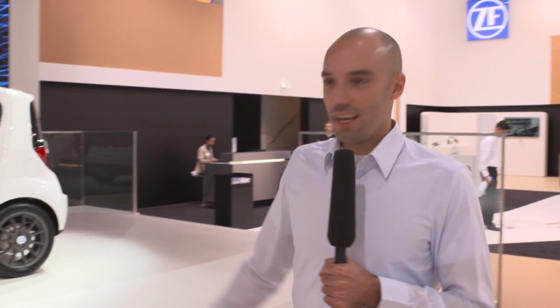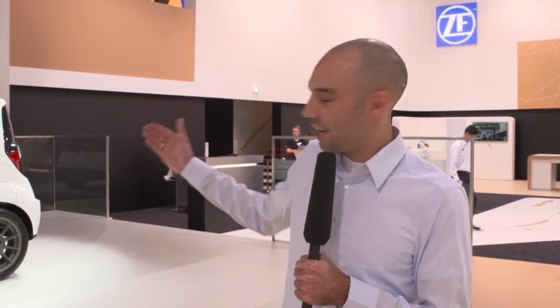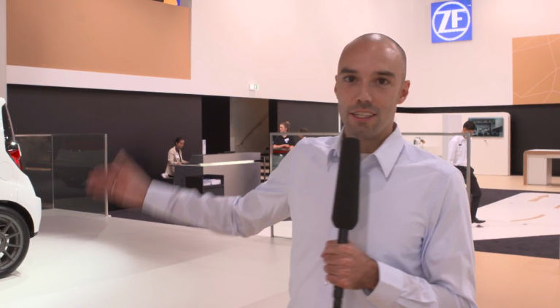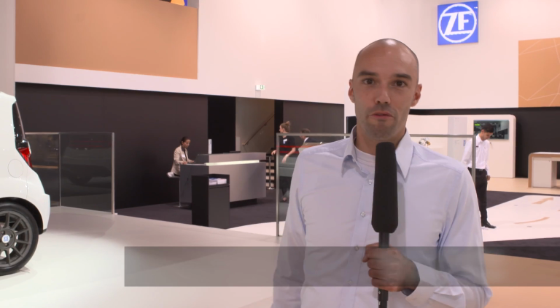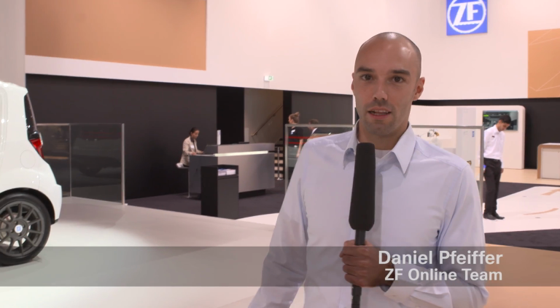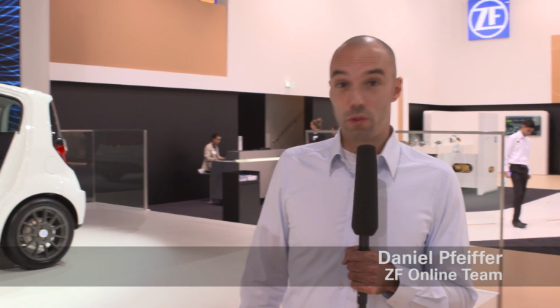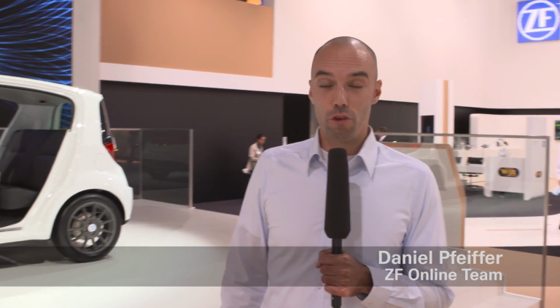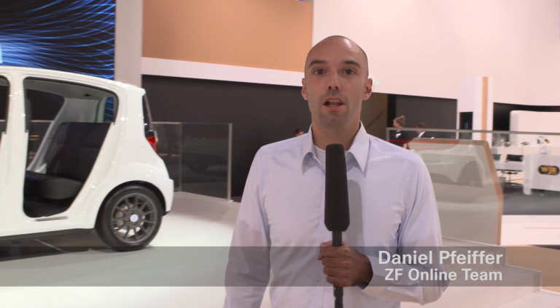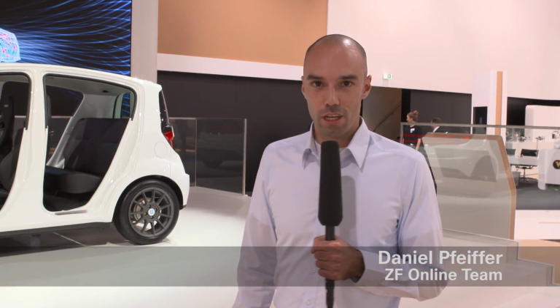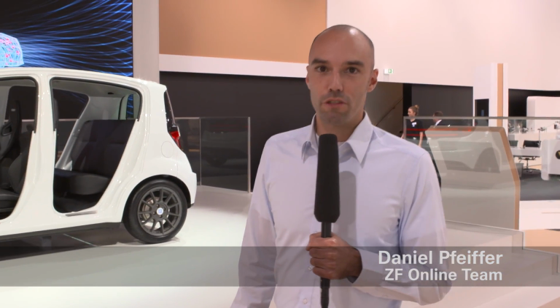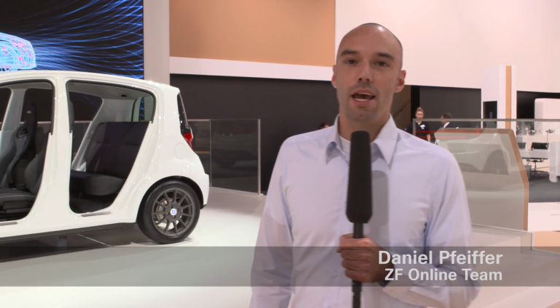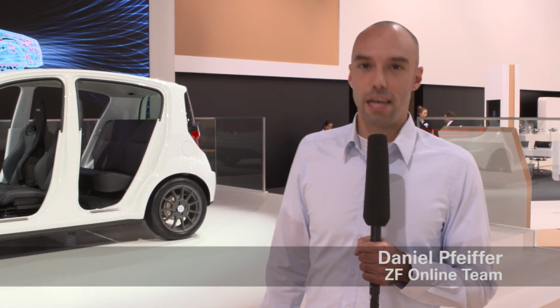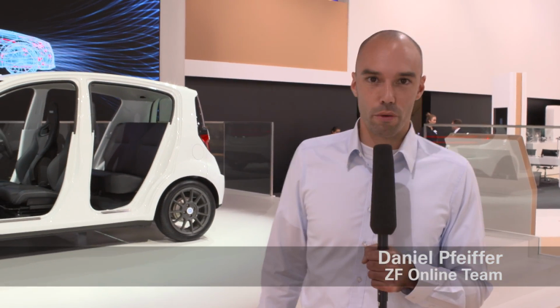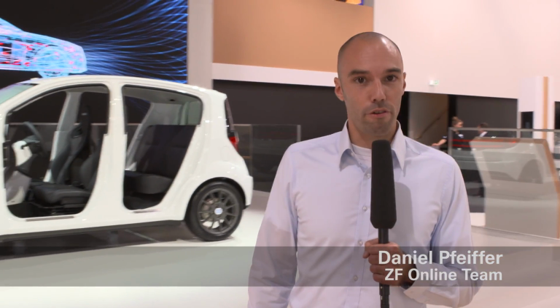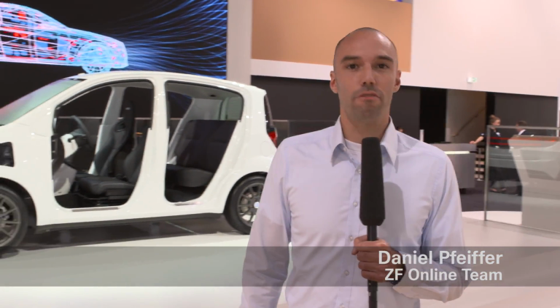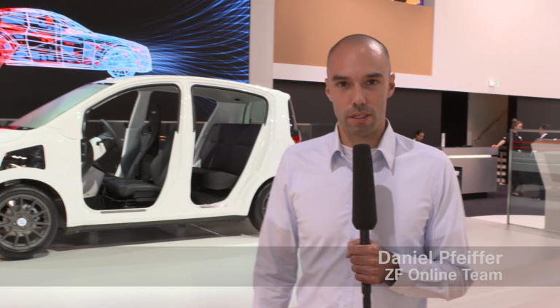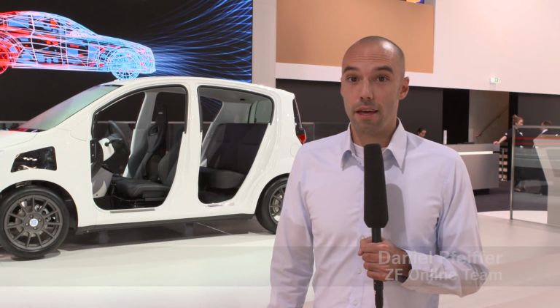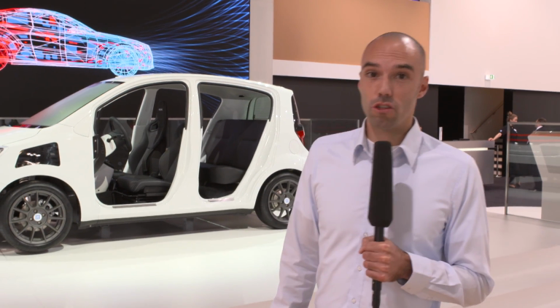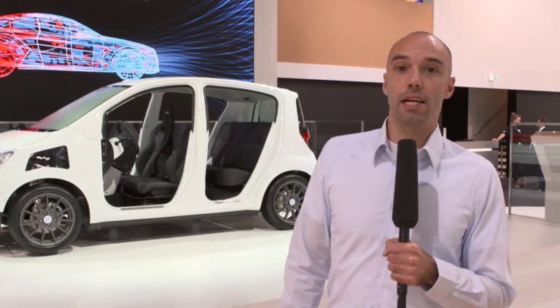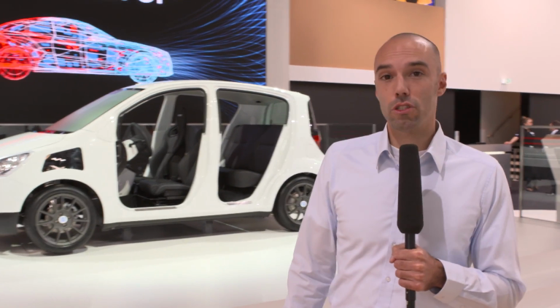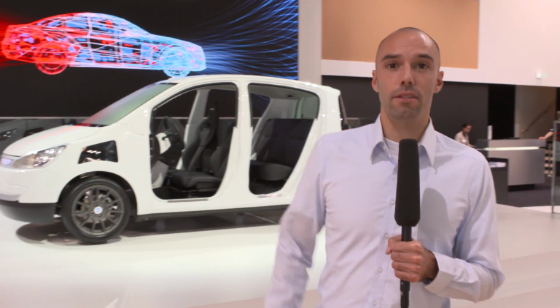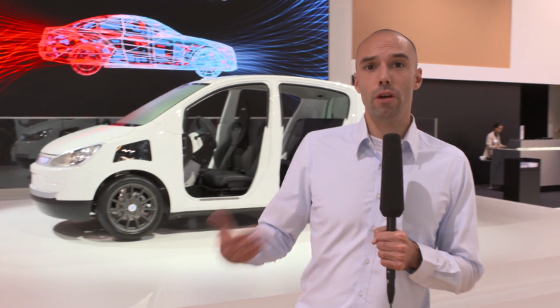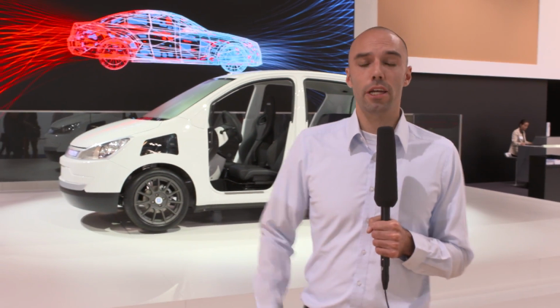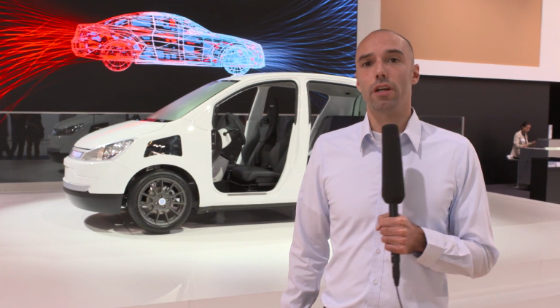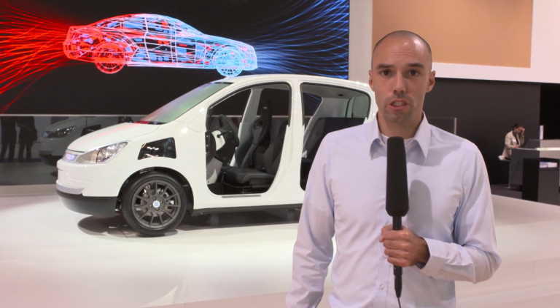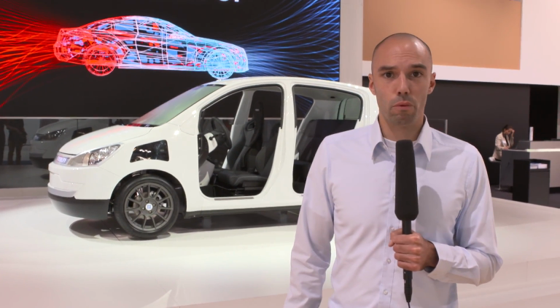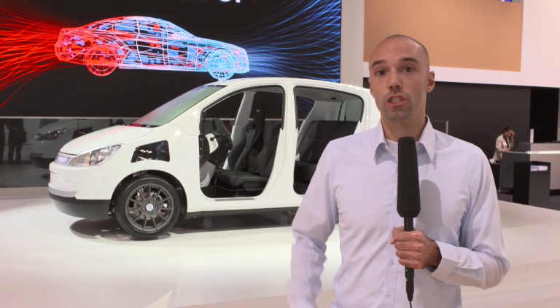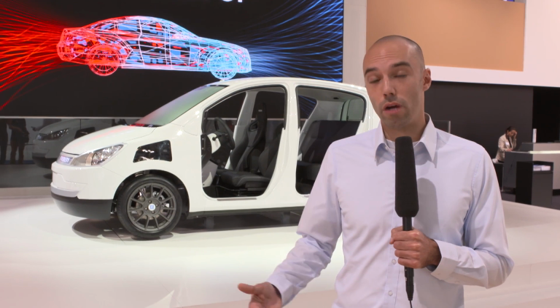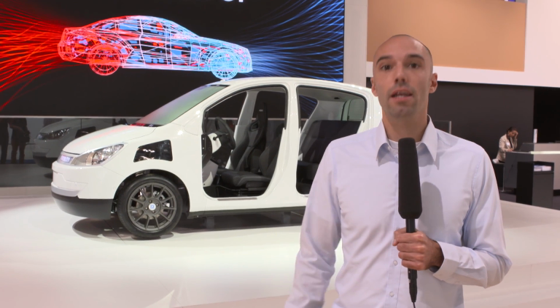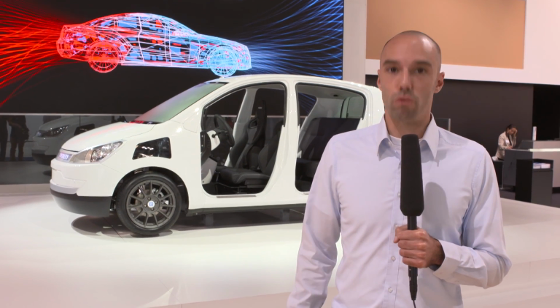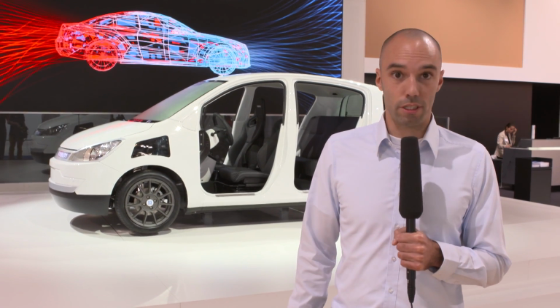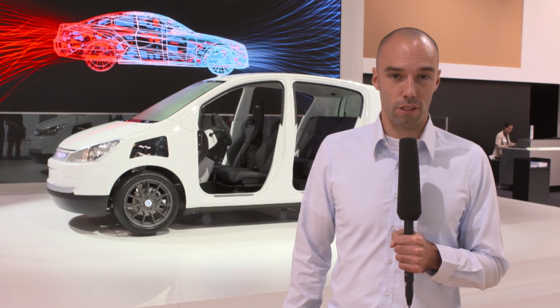The Advanced Urban Vehicle. Extremely maneuverable, locally emission-free and networked with driver and environment. The Advanced Urban Vehicle demonstrates the inherent potential for intelligent networking of chassis, drive line and driver assist systems.